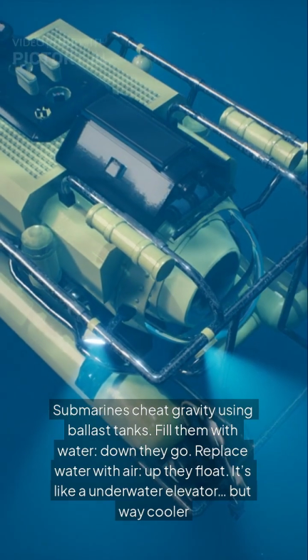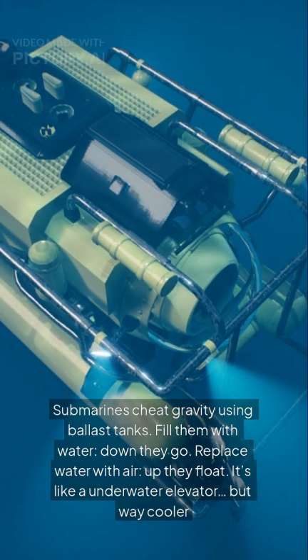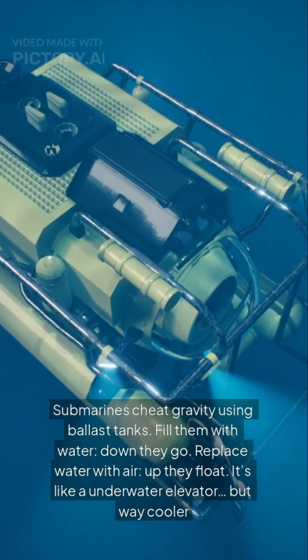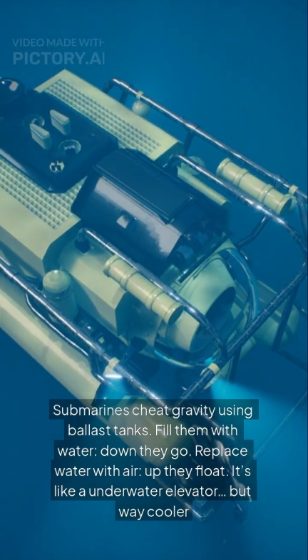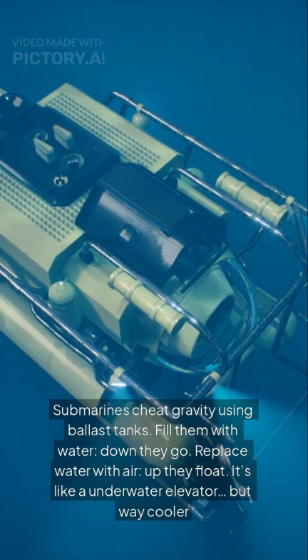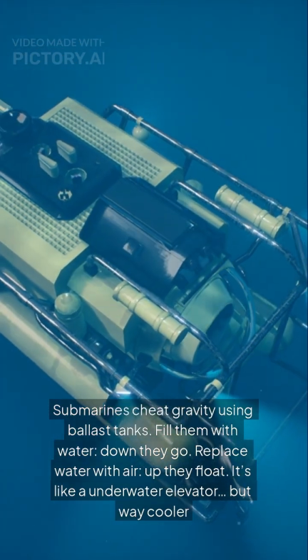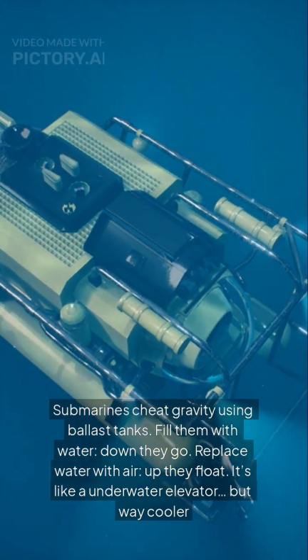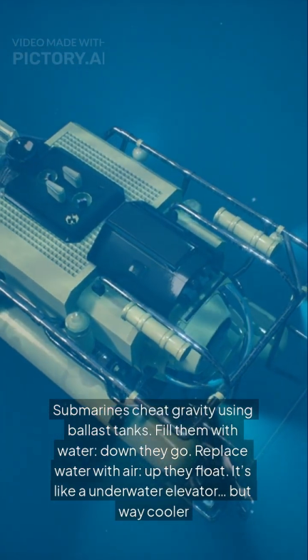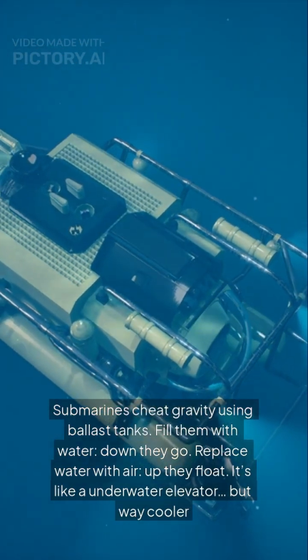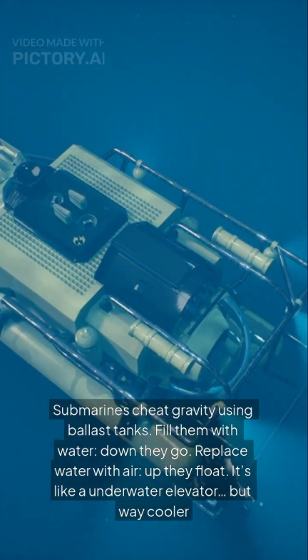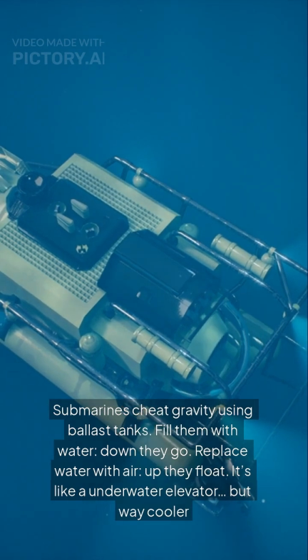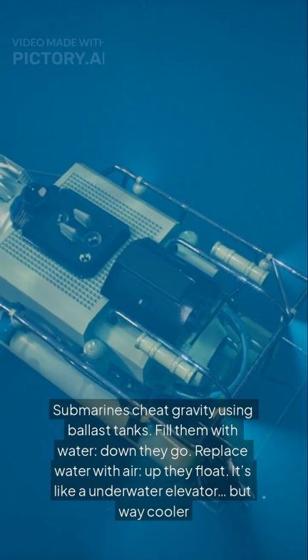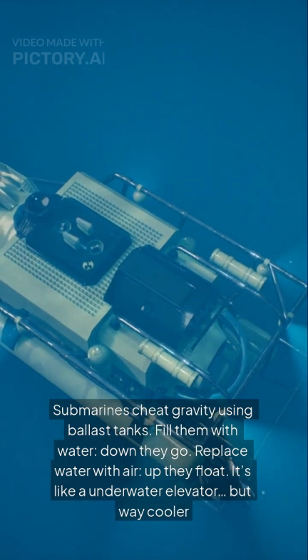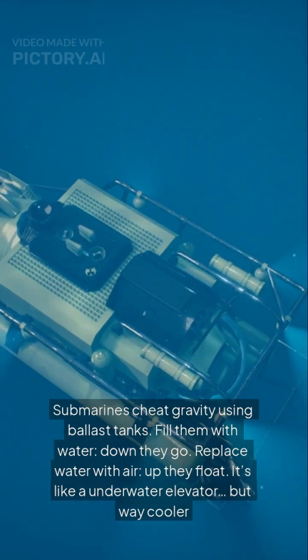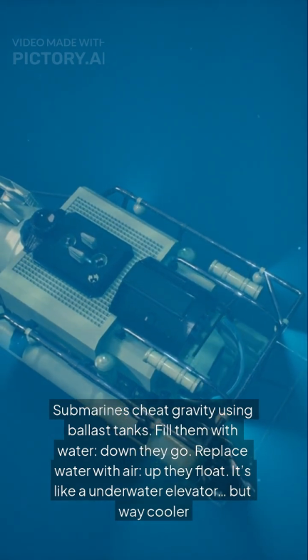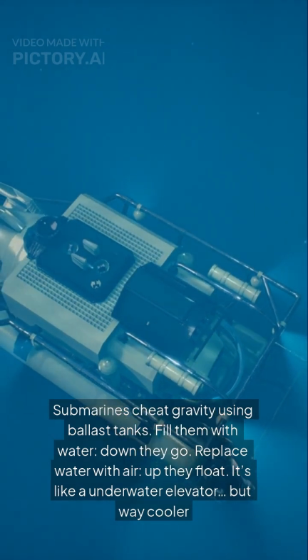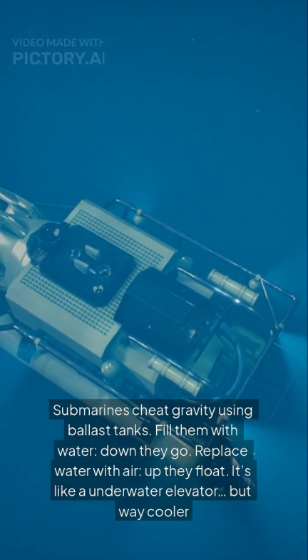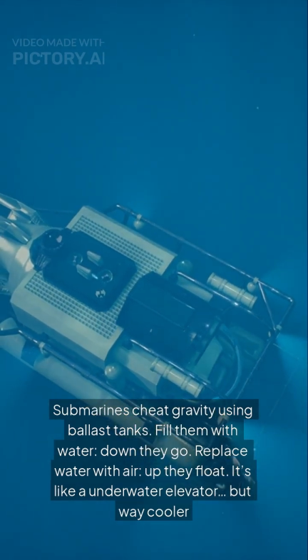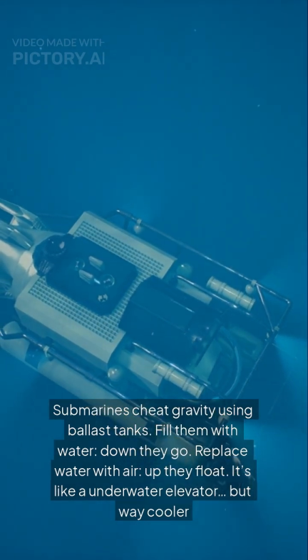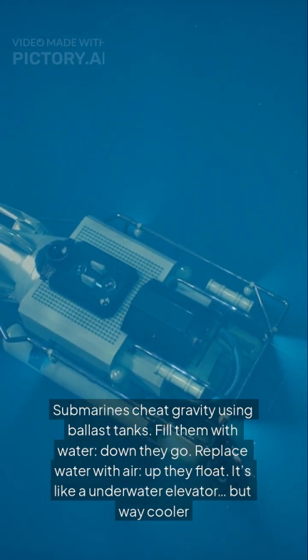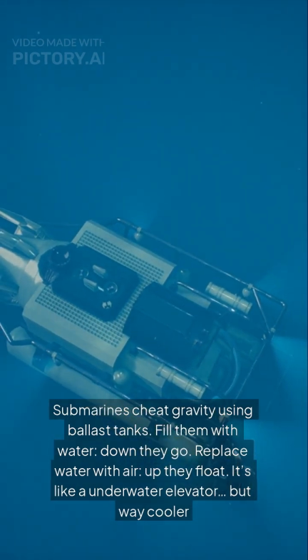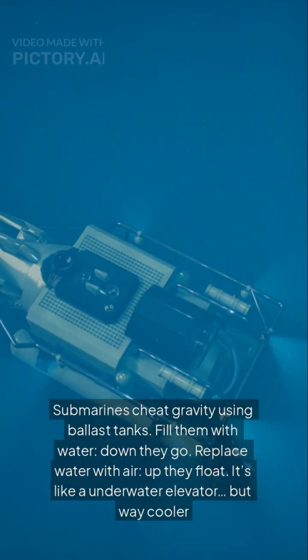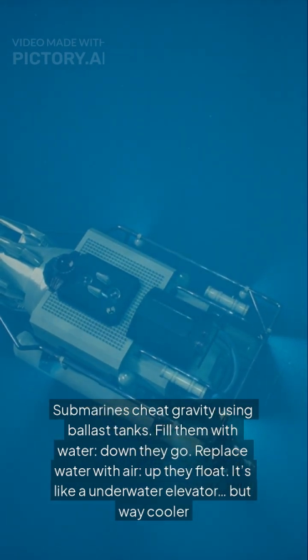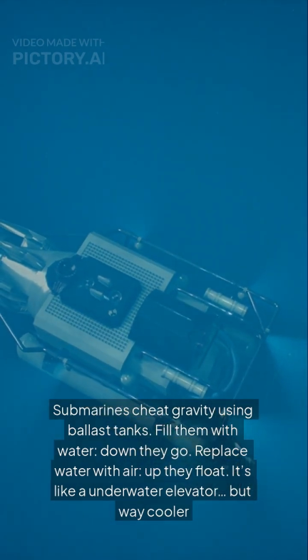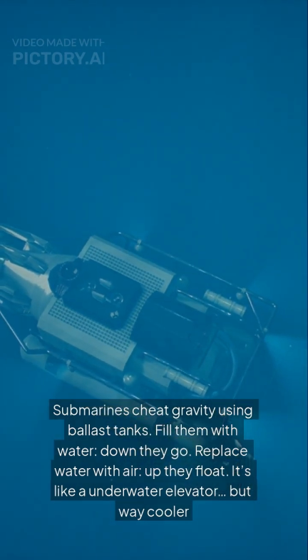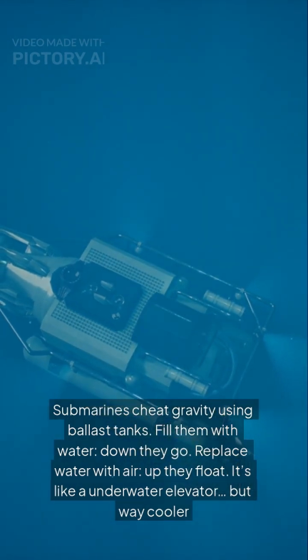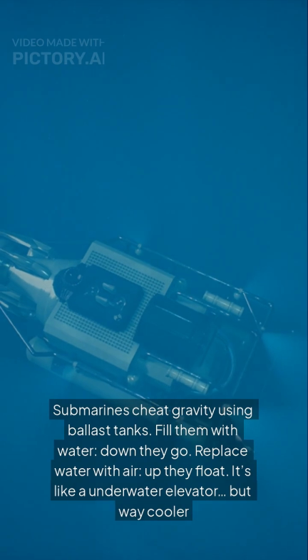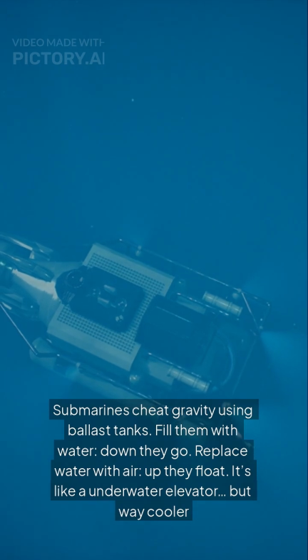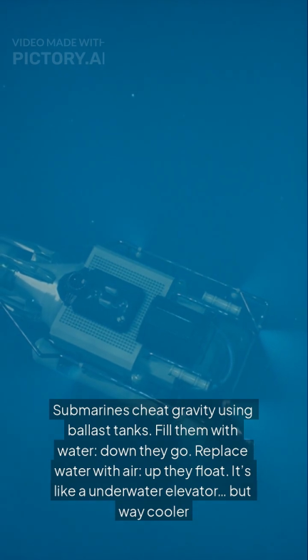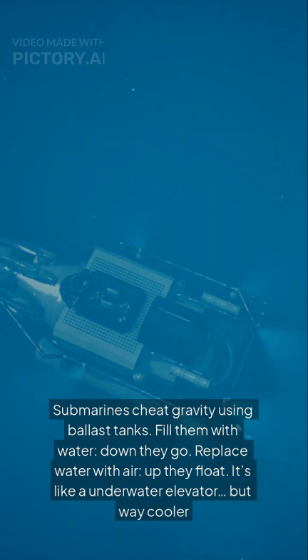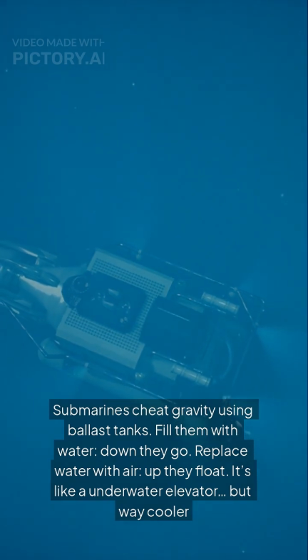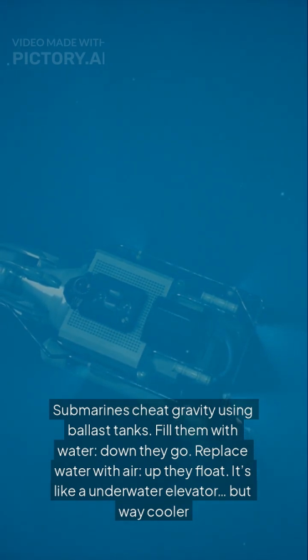Submarines cheat gravity using ballast tanks. Fill them with water, down they go. Replace water with air, up they float. It's like an underwater elevator, but way cooler.